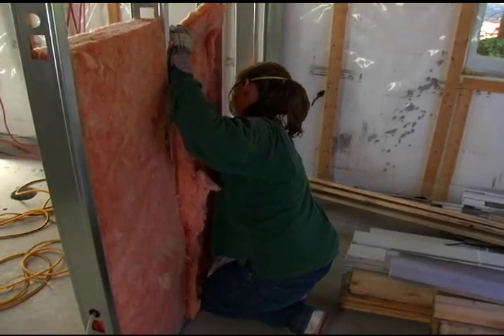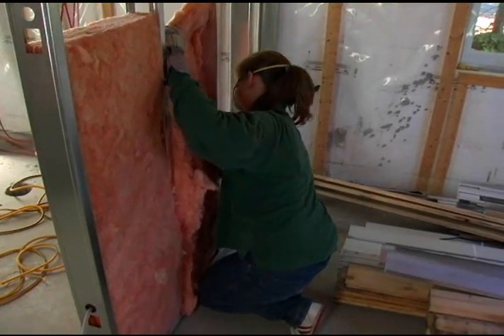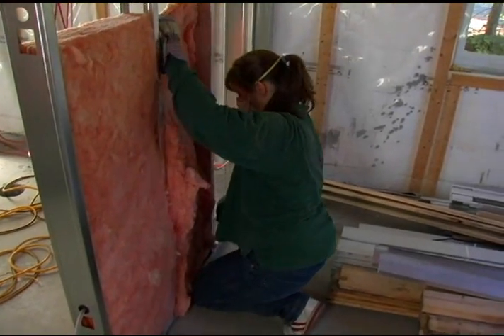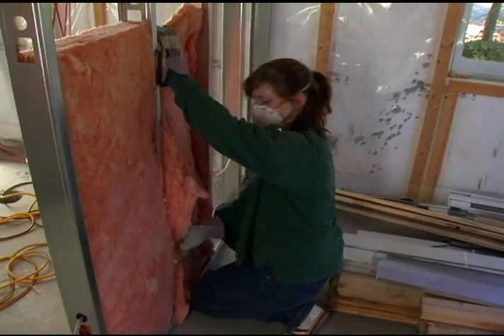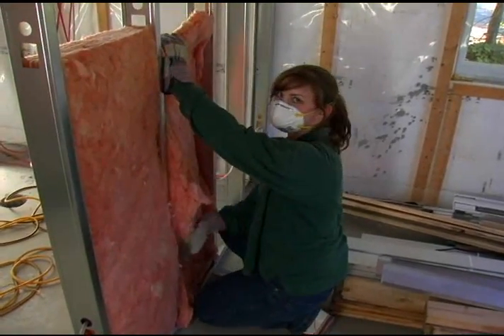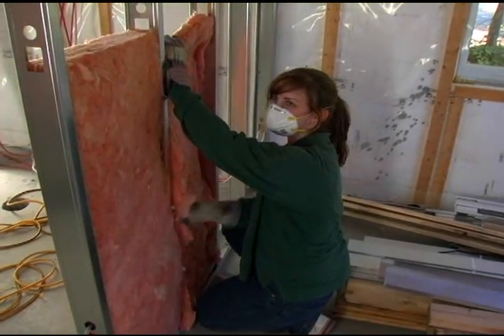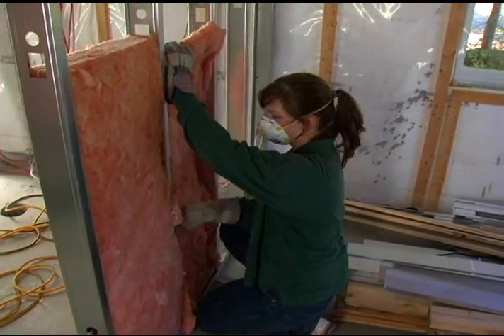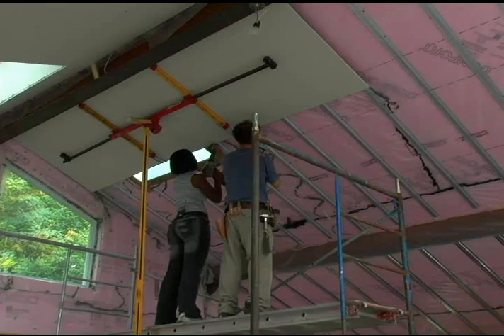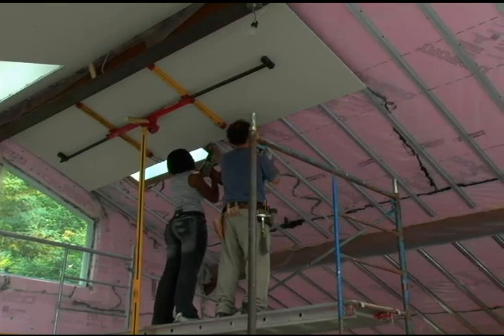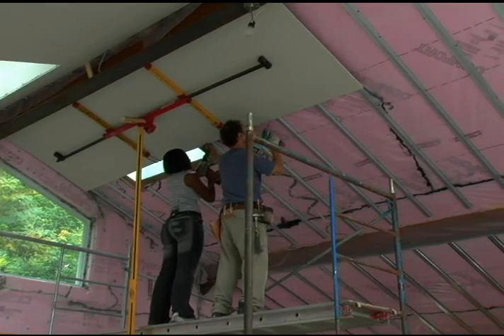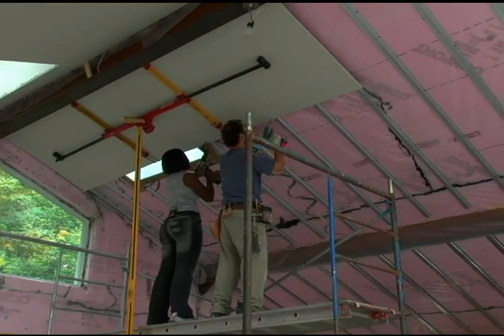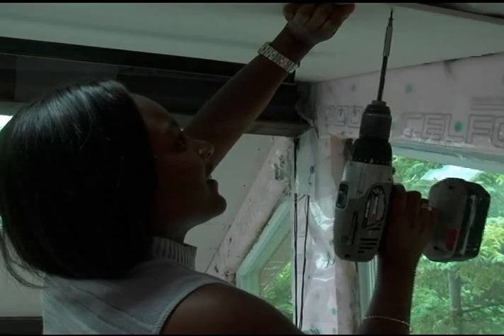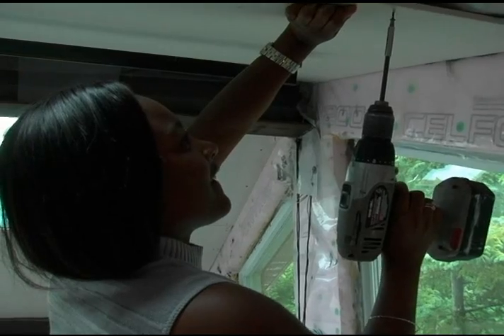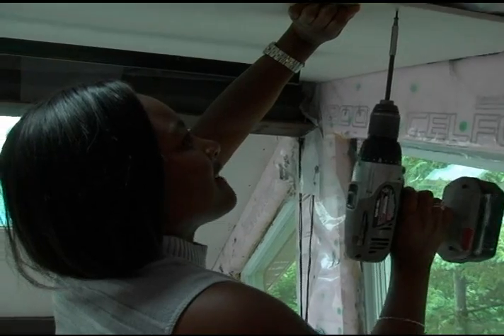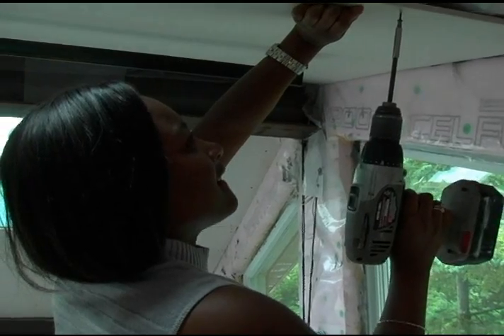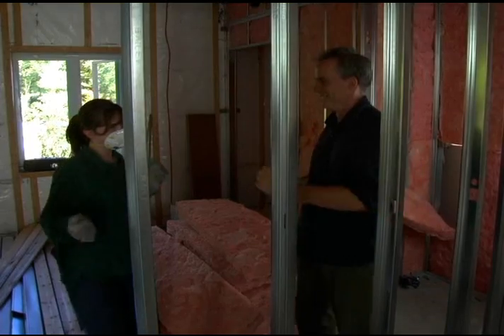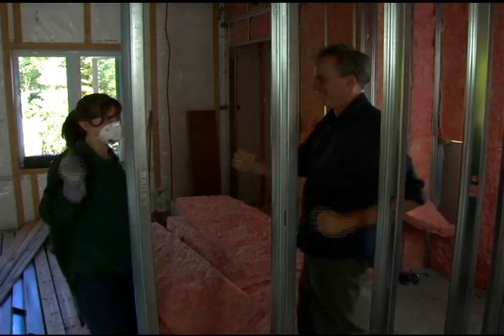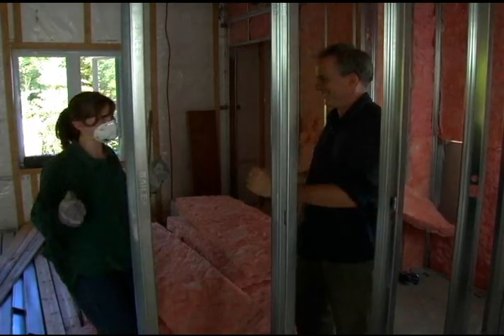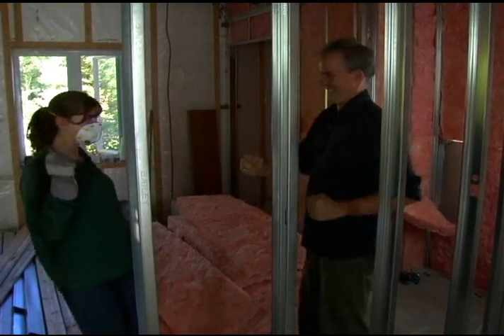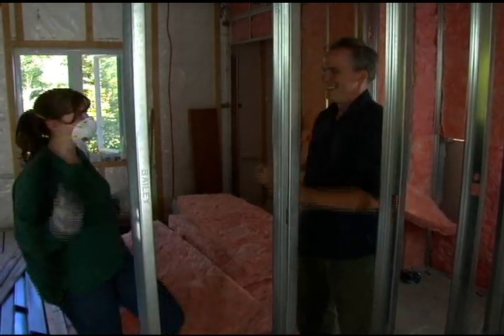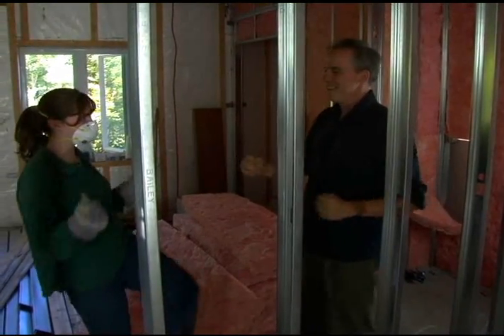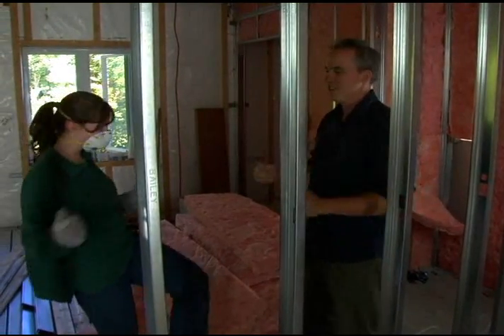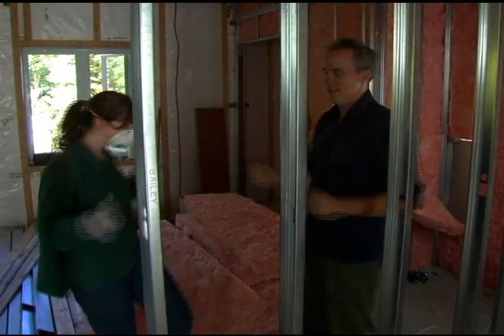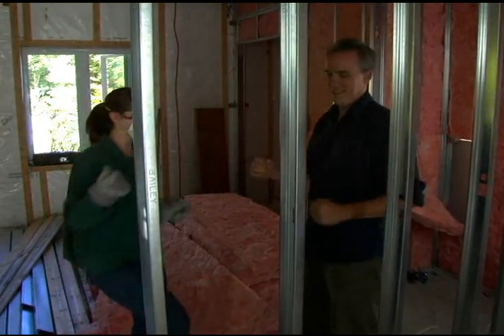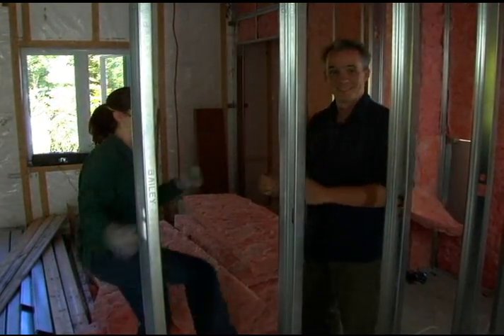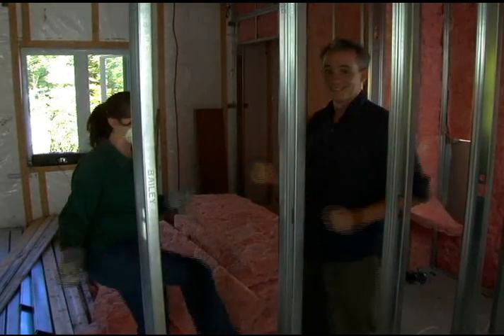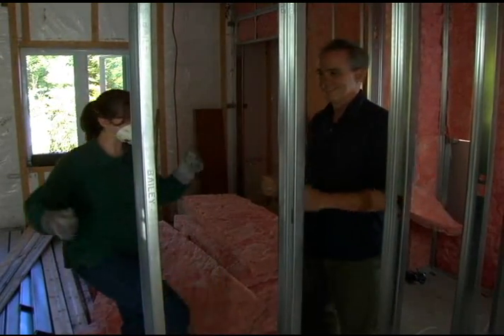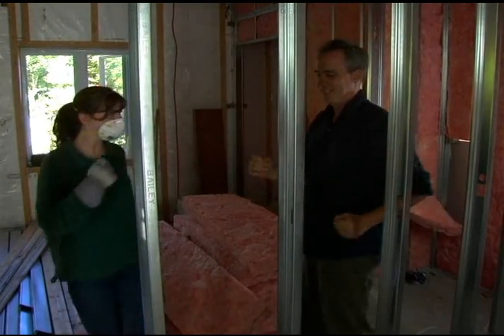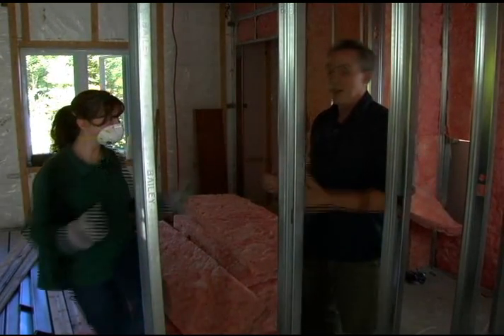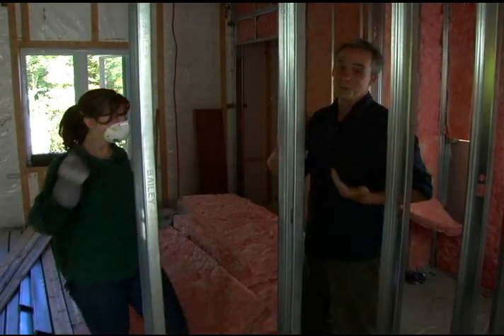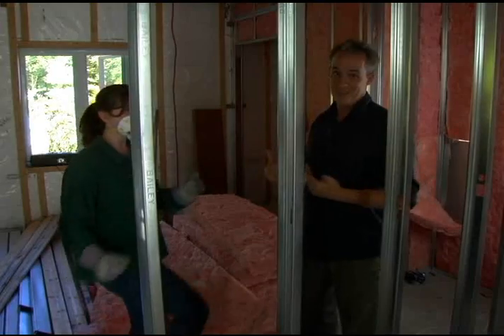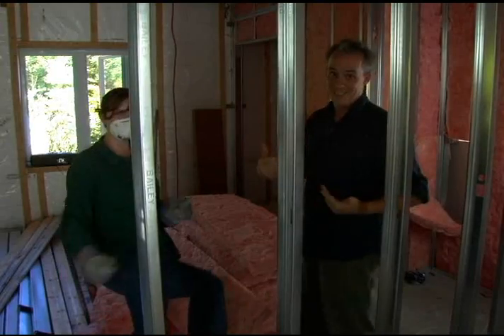Jenna sound-proofed the interior walls and ceilings, and Lindsay installed the gypsum panels on the cathedral ceiling. The insulation nets — gotta give a good twist there. Now I'm learning something today.